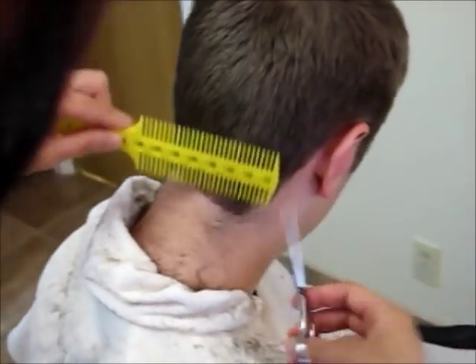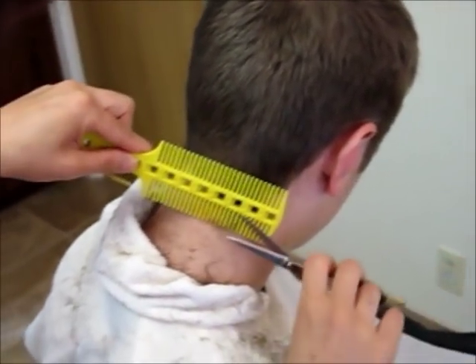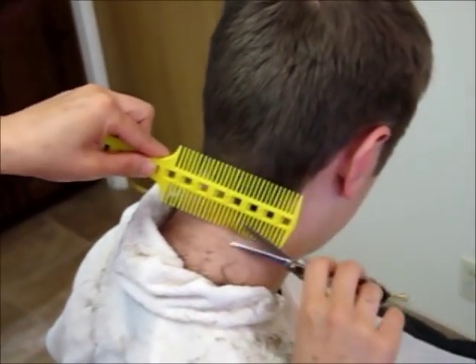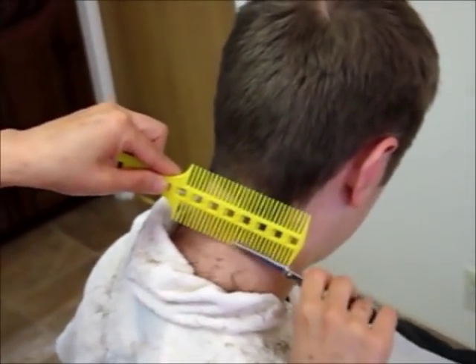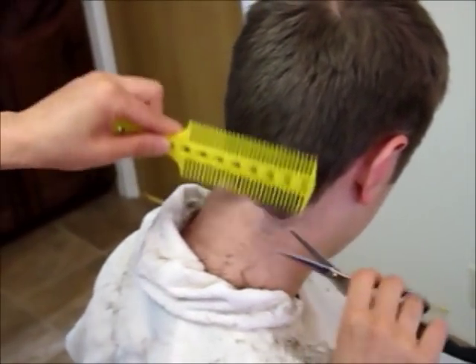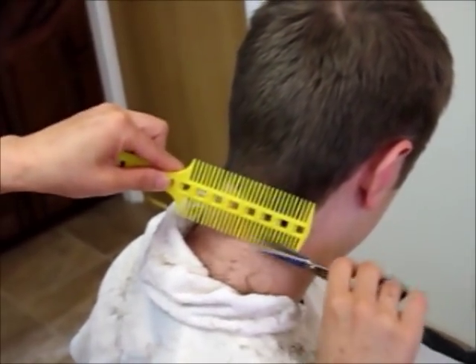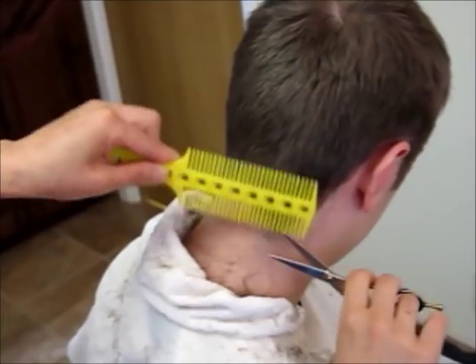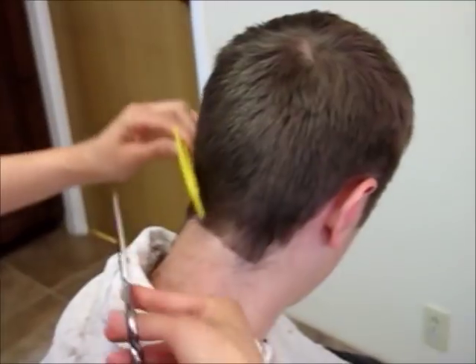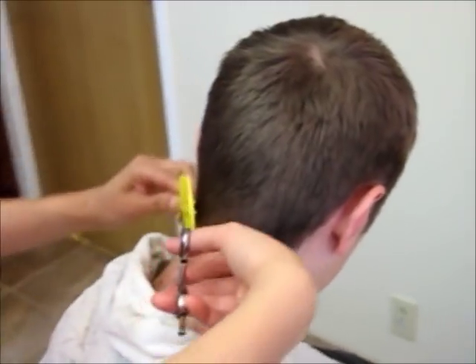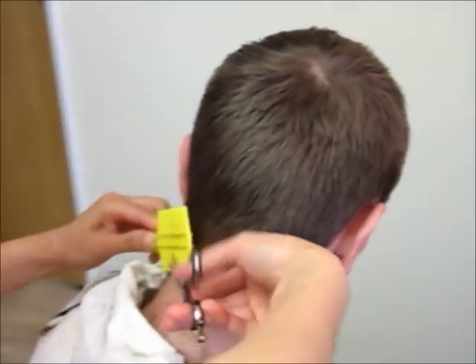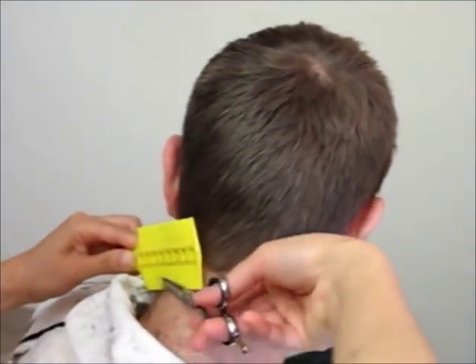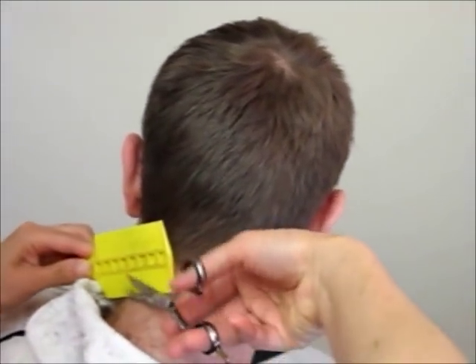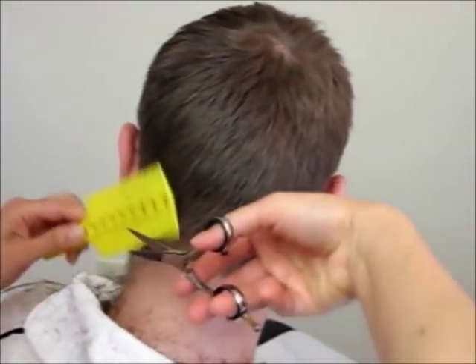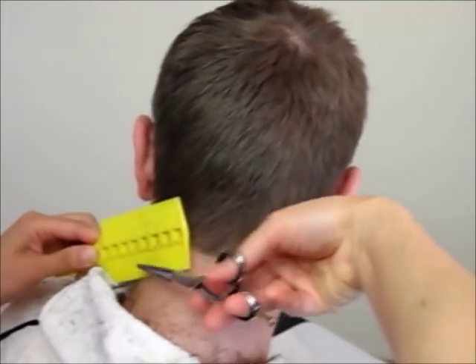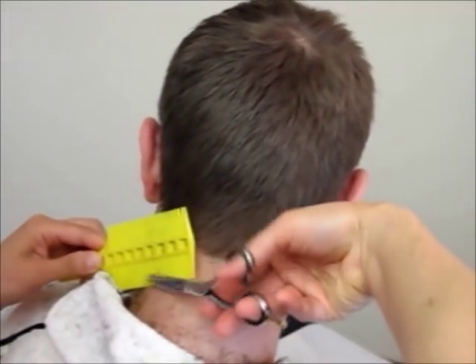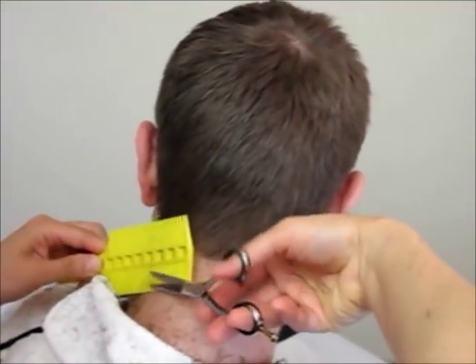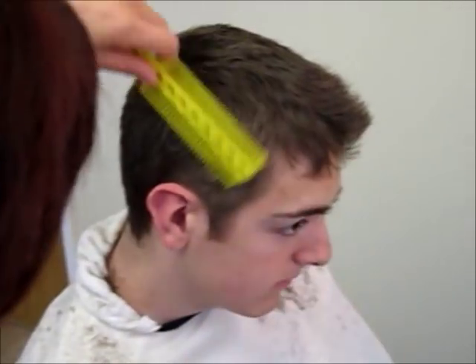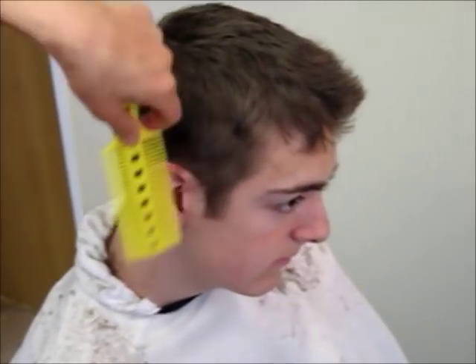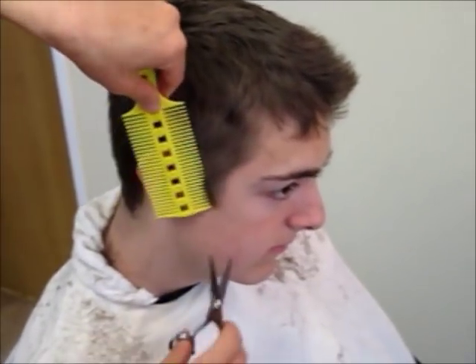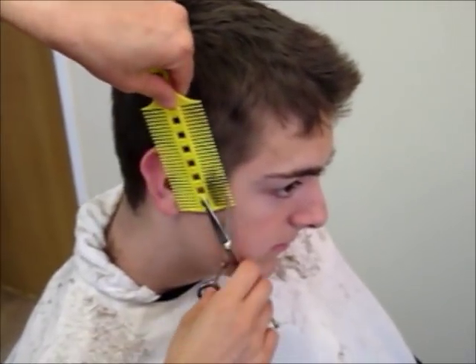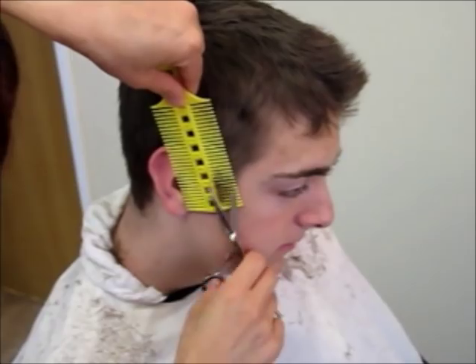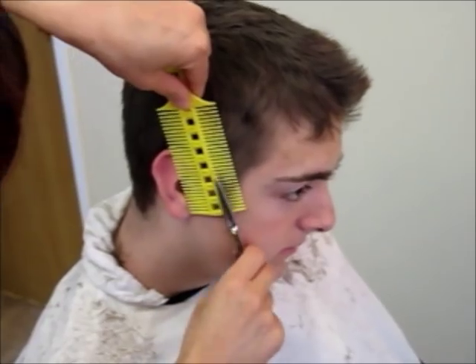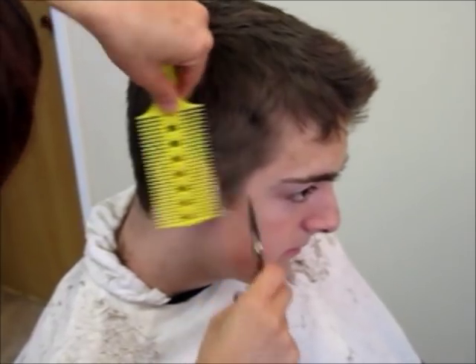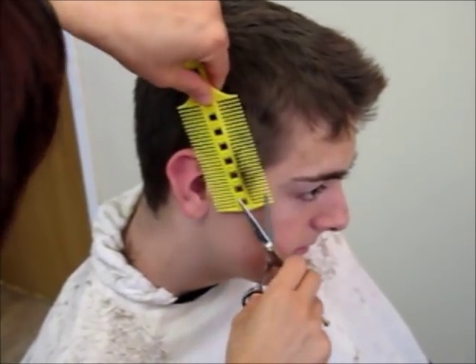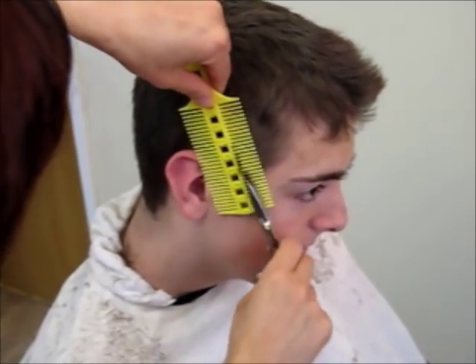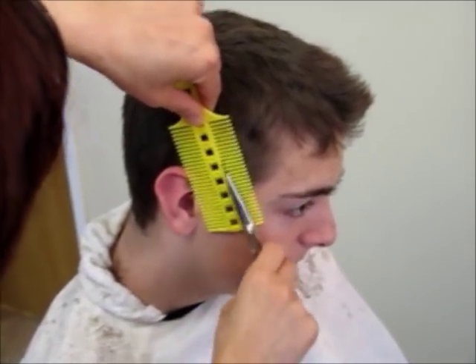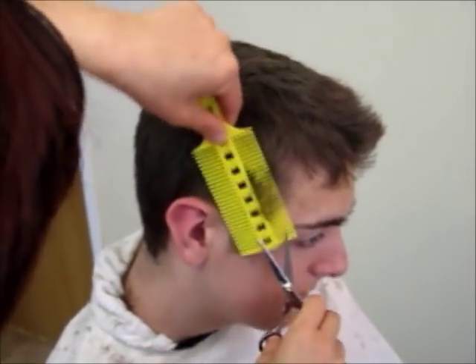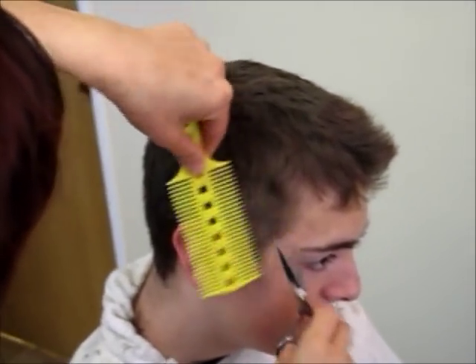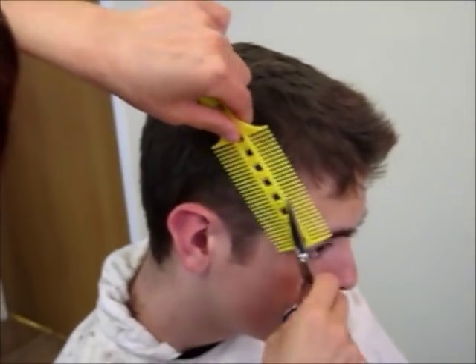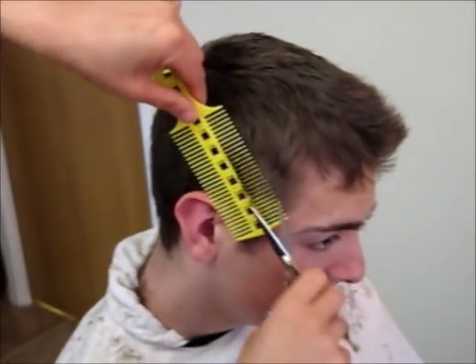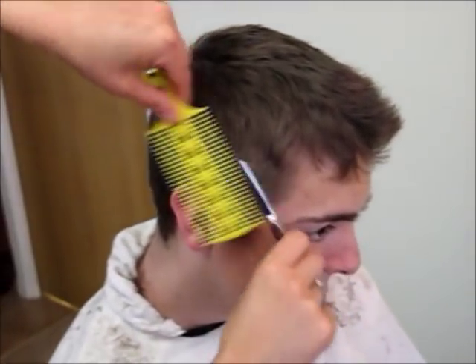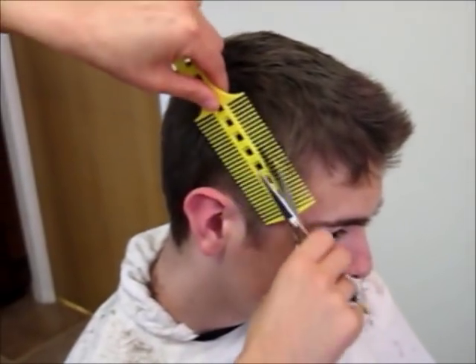Compared with the clipper, Comb Pal can do much more, like texture cuts, longer length guides, and angle control. While the clipper cuts the hair evenly, Comb Pal allows you to use scissor point cutting to create texture.